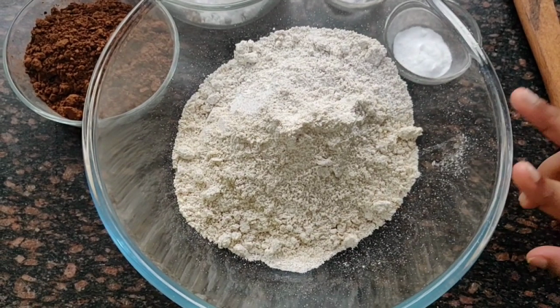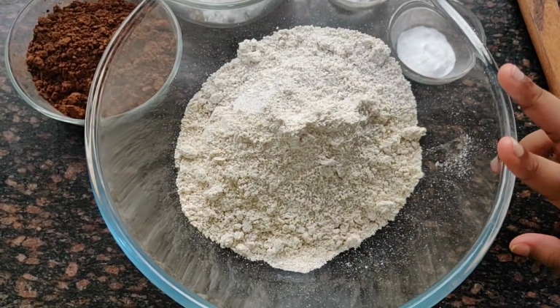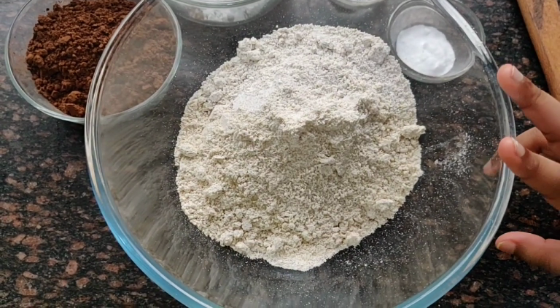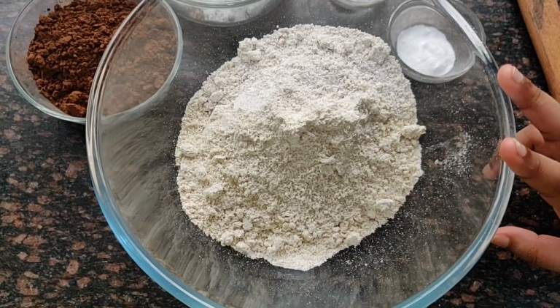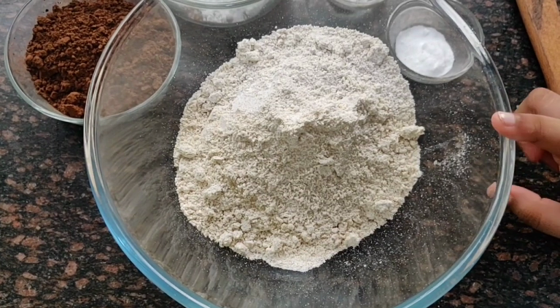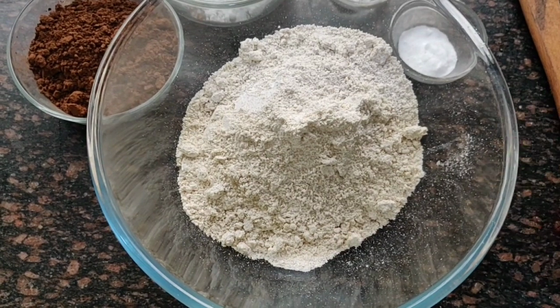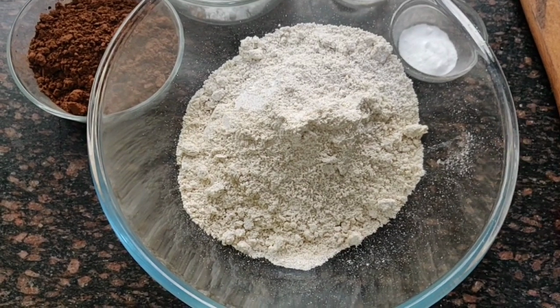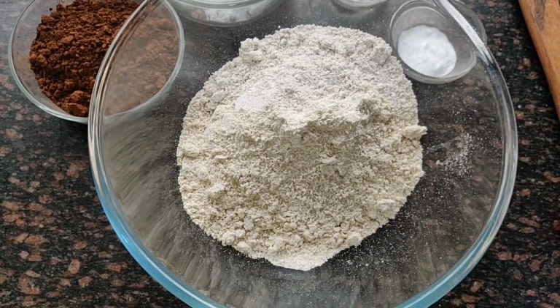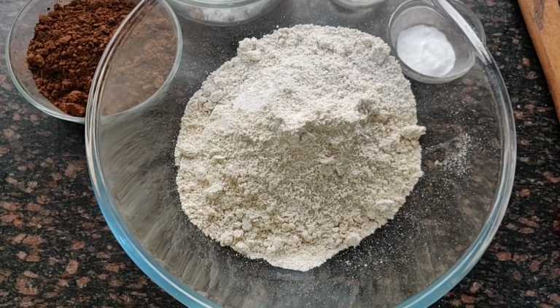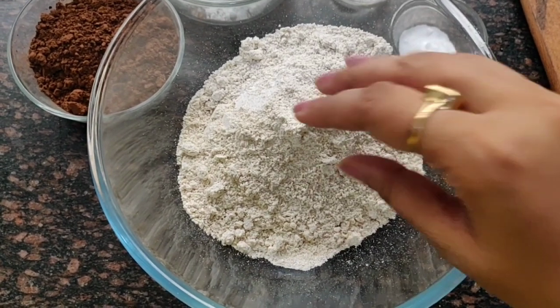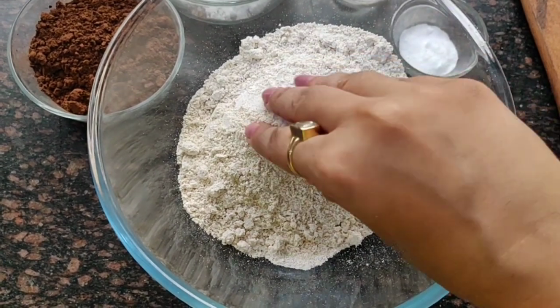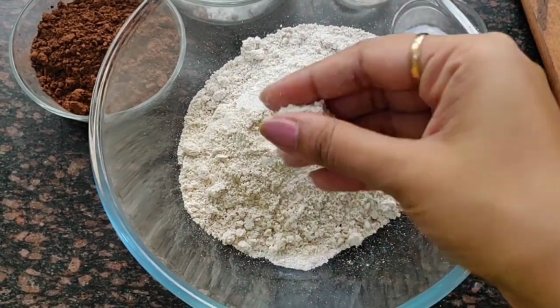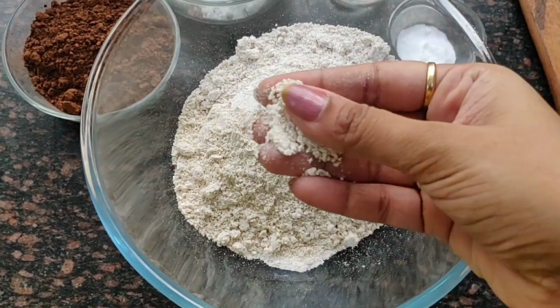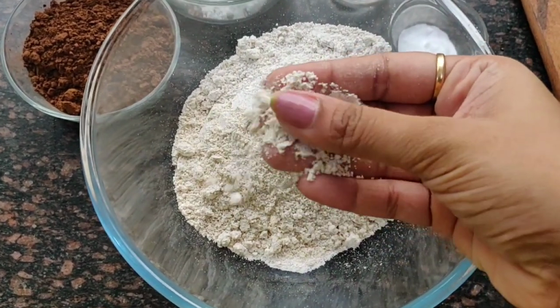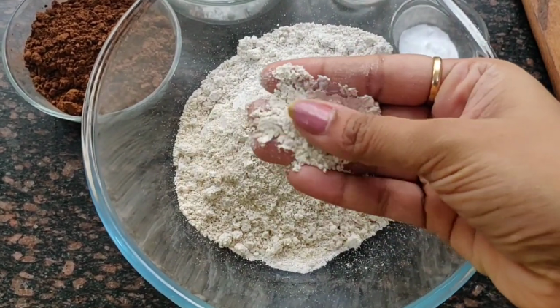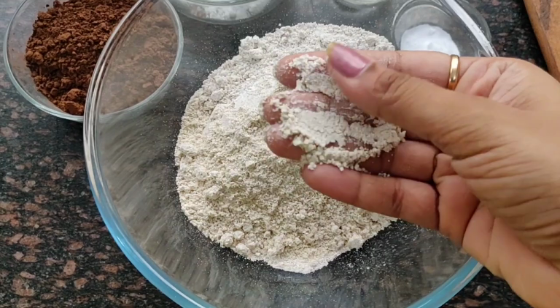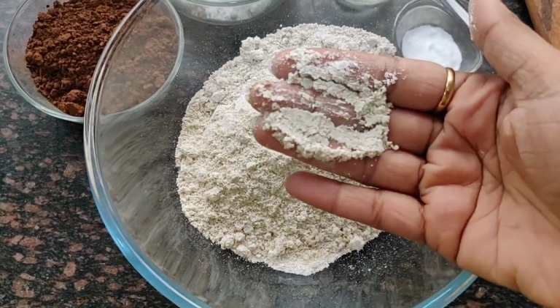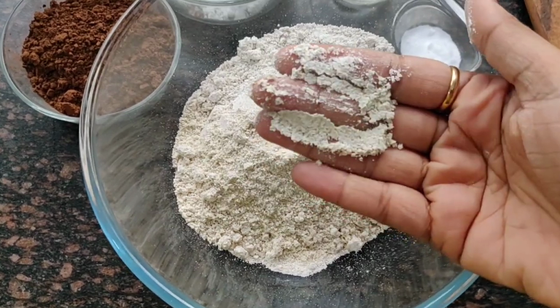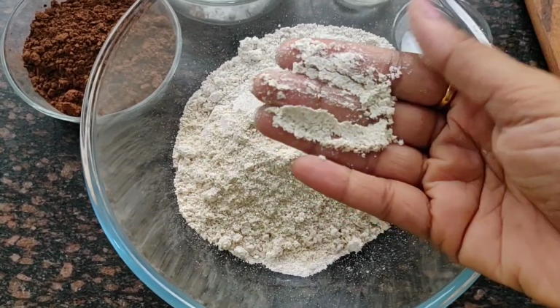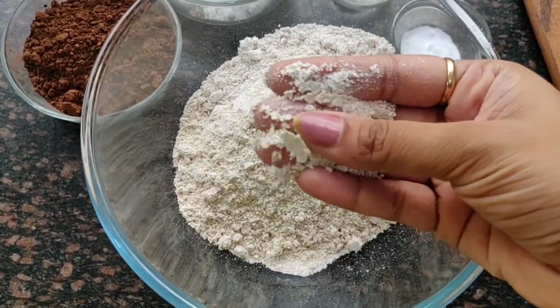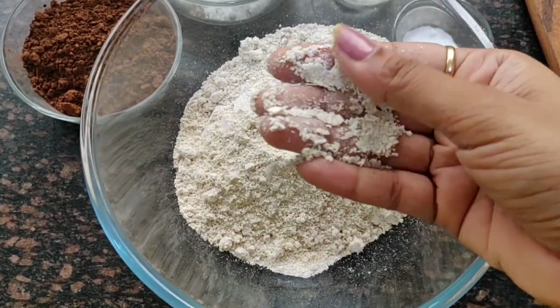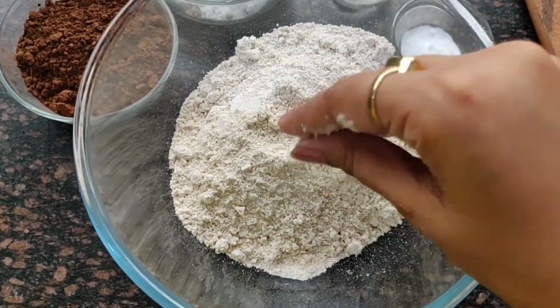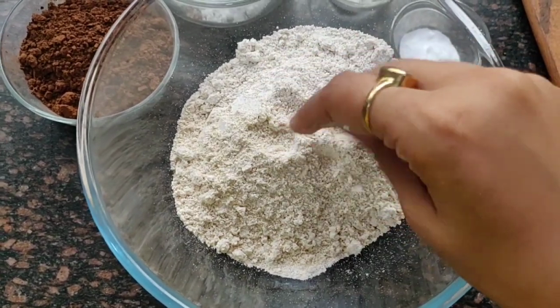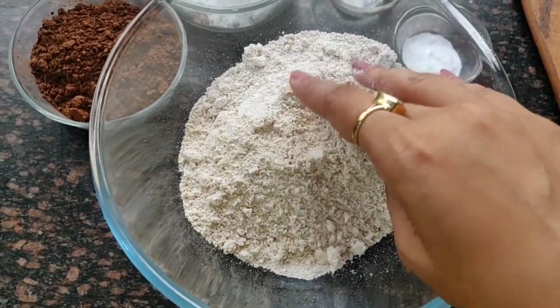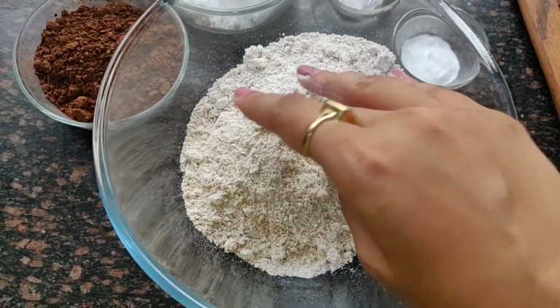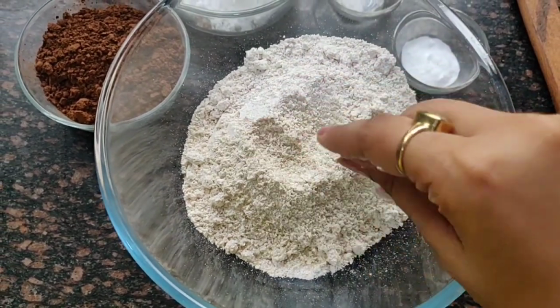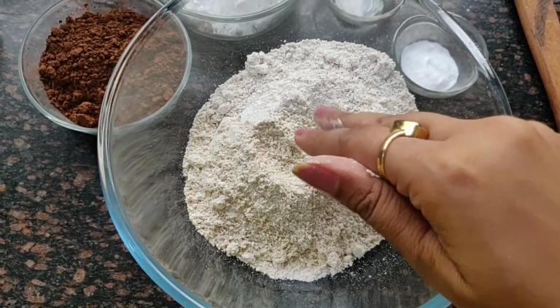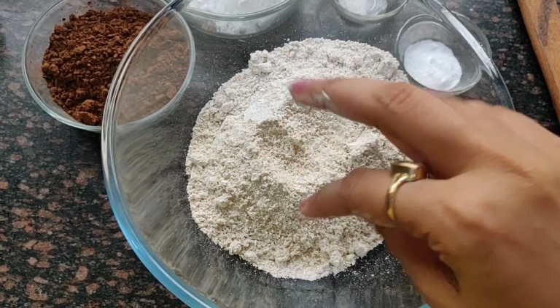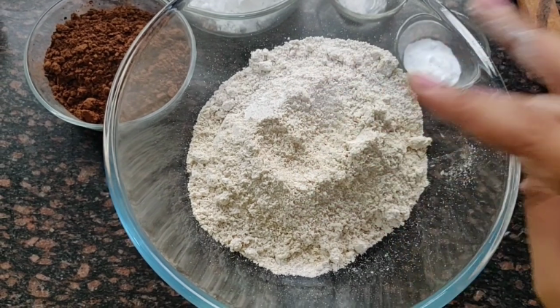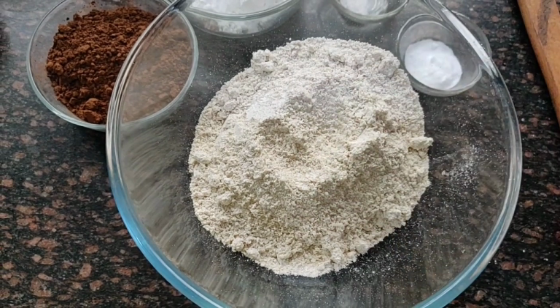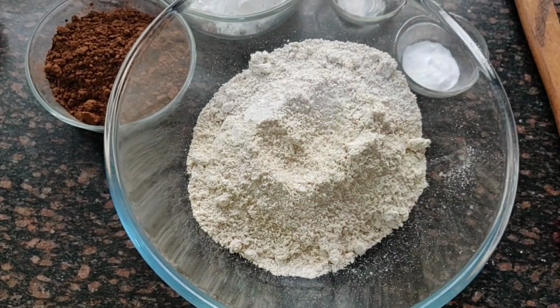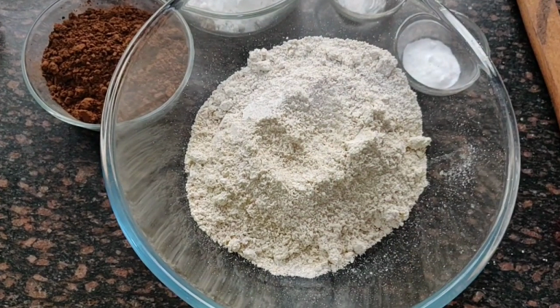We have a big bowl of oats. We have used normal rolled oats, which we put in a mixer at home and ground into oat flour. This is what we got — so this is a two-step recipe.